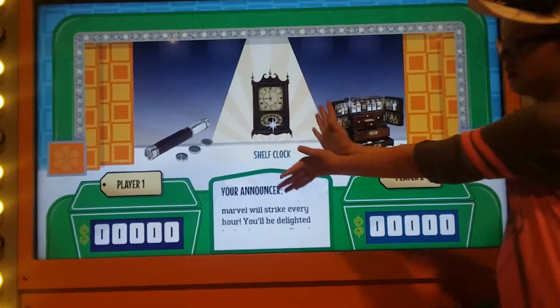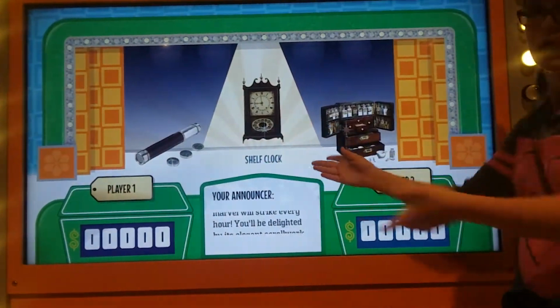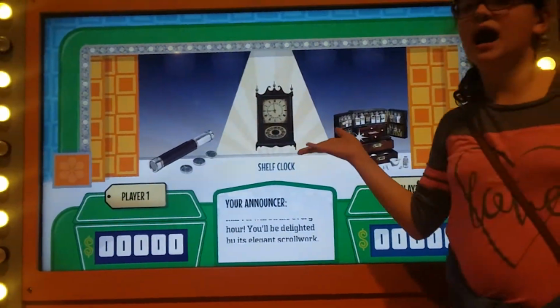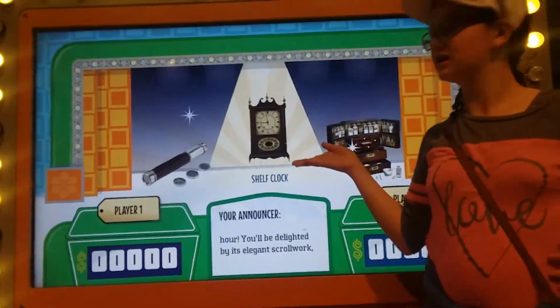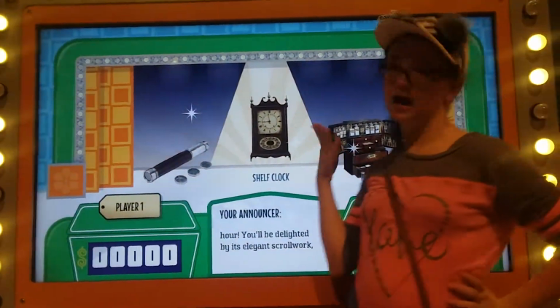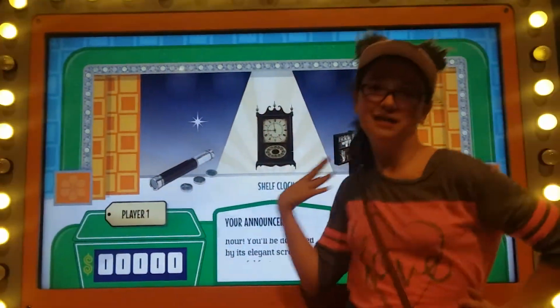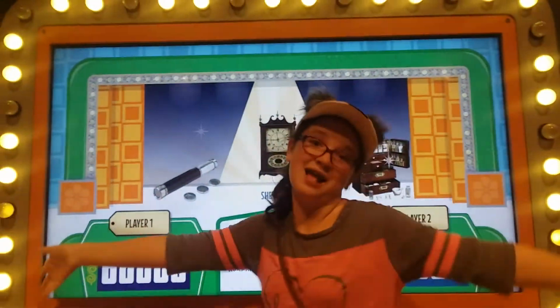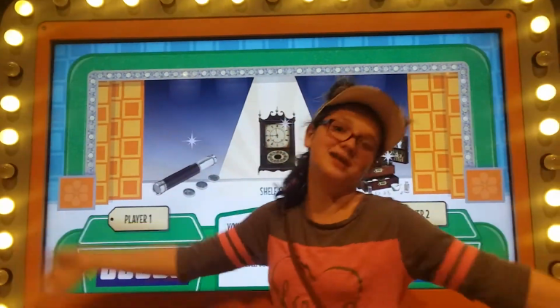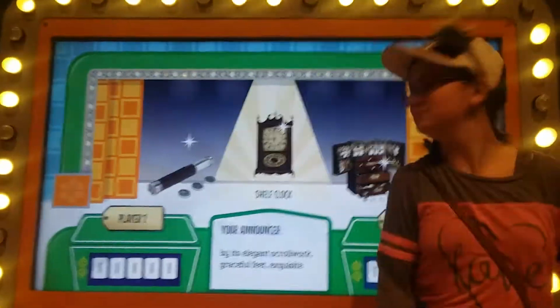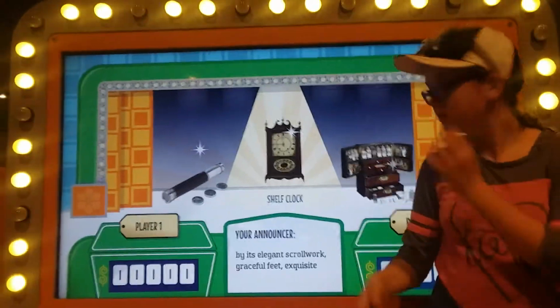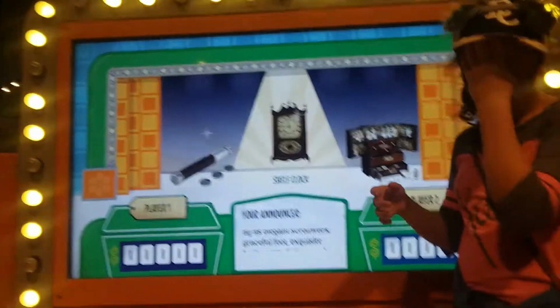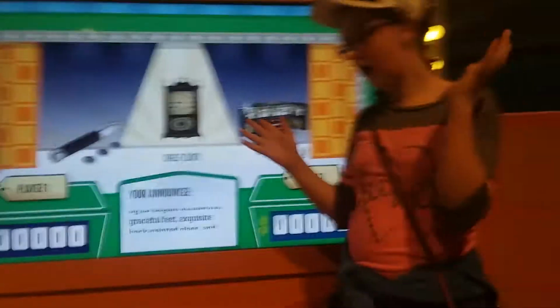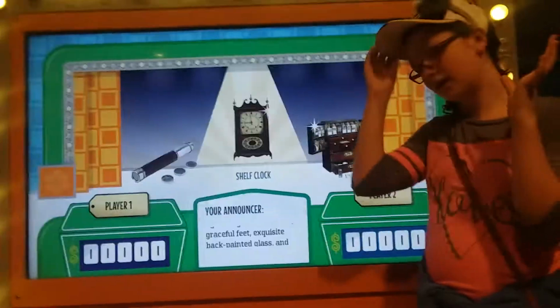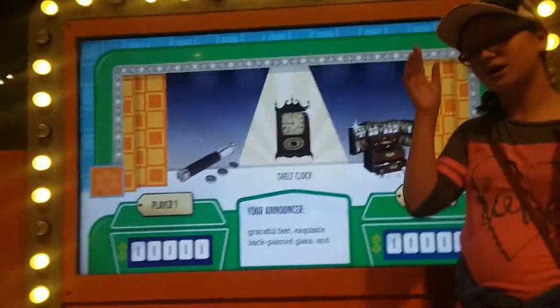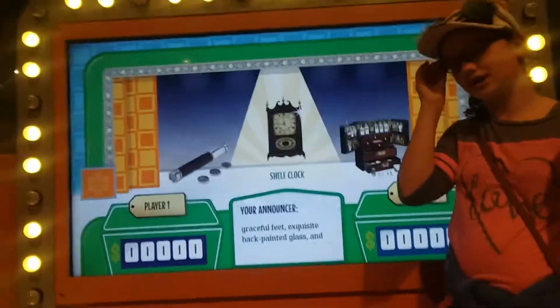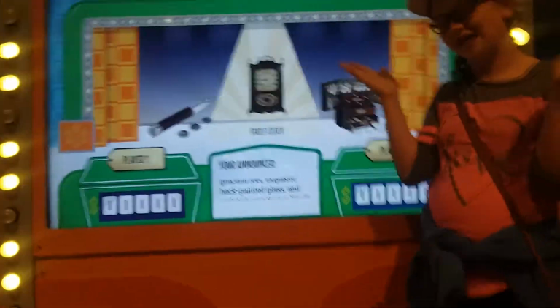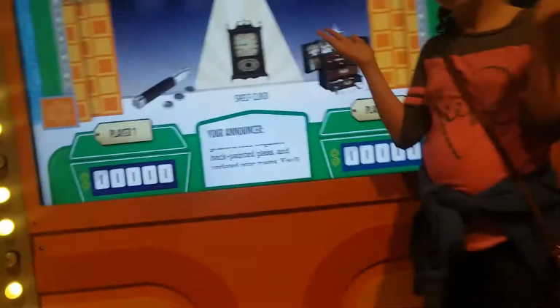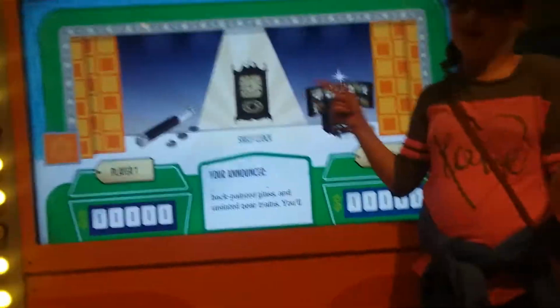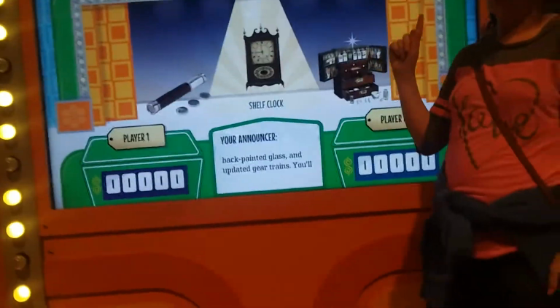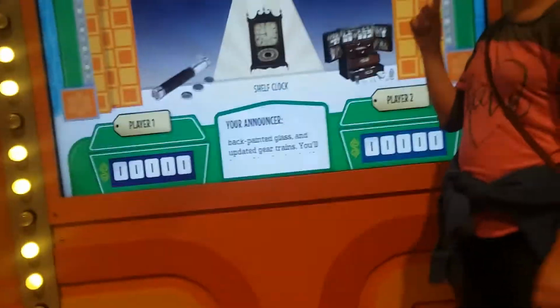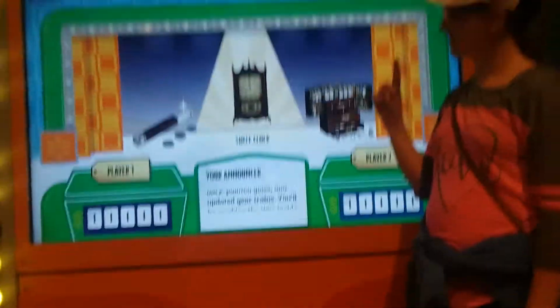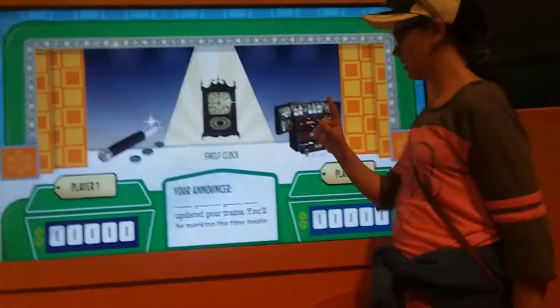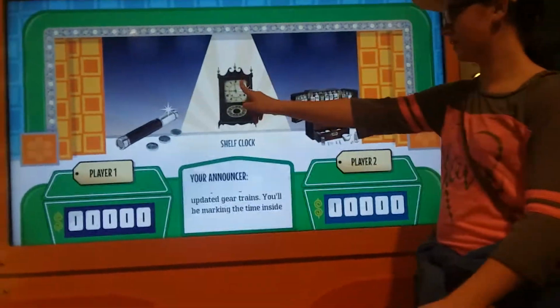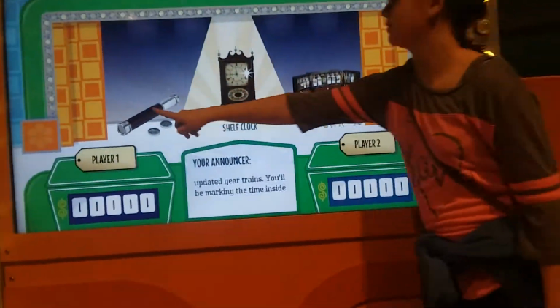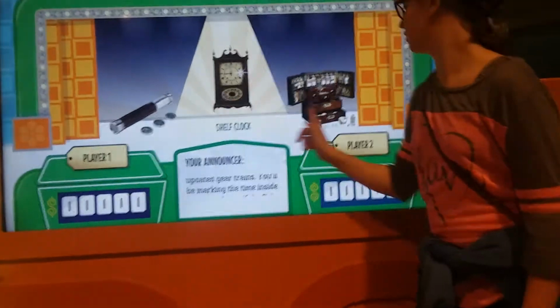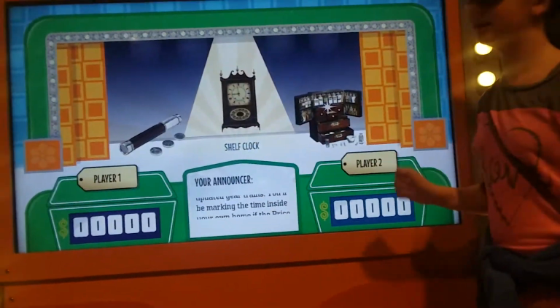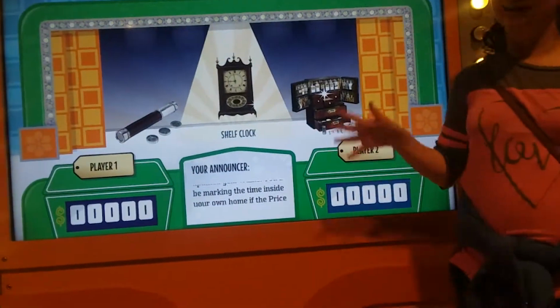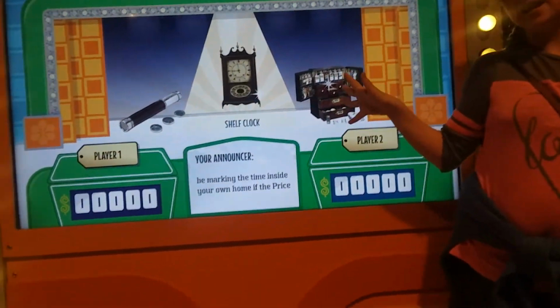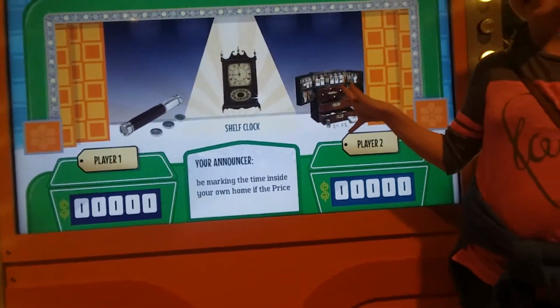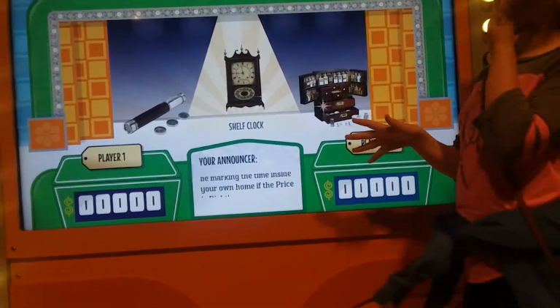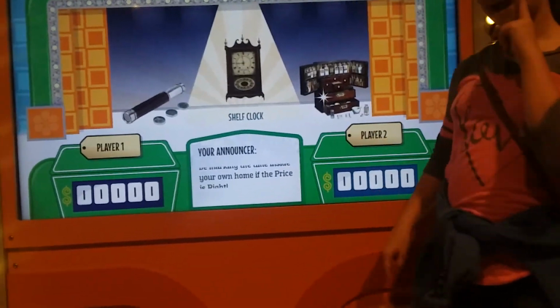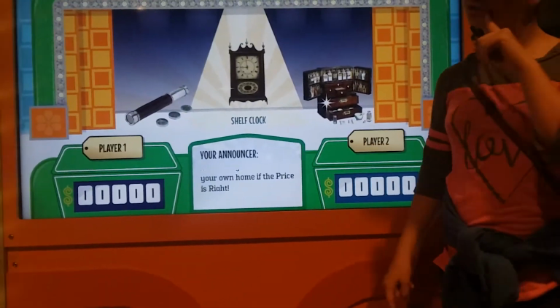You'll be delighted by its elegant stalwart, graceful feet, exquisite back-painted glass, and updated gear trains. You'll be marking the time inside your own home if the price is right.